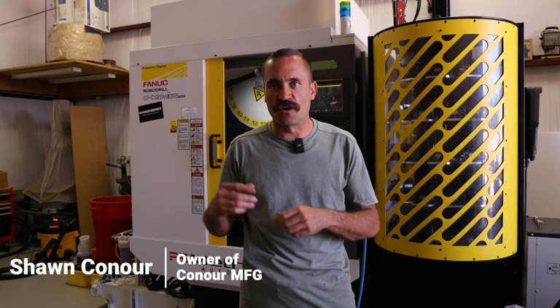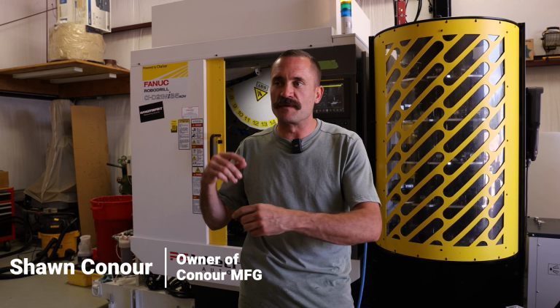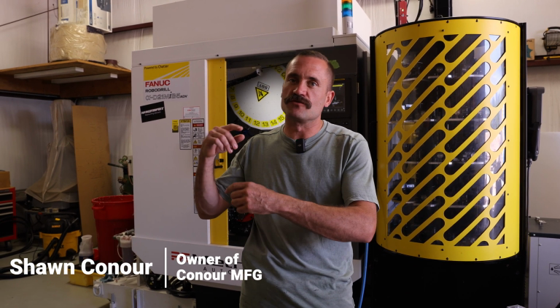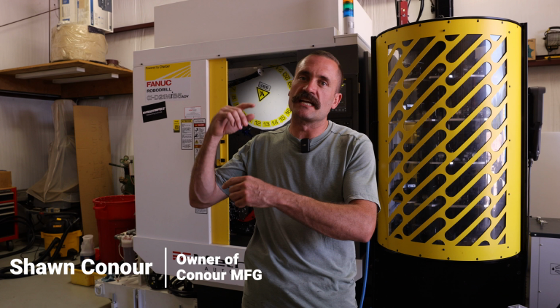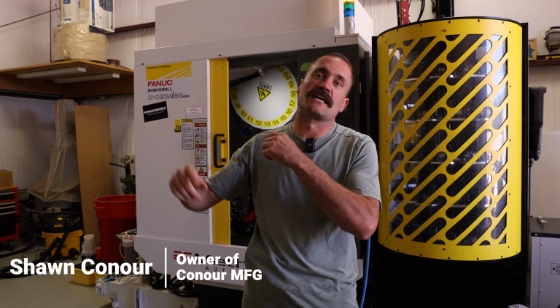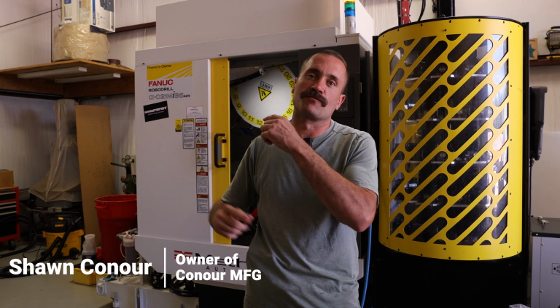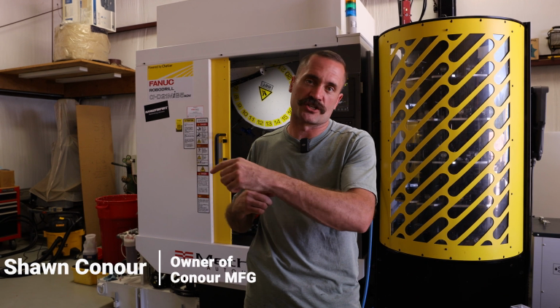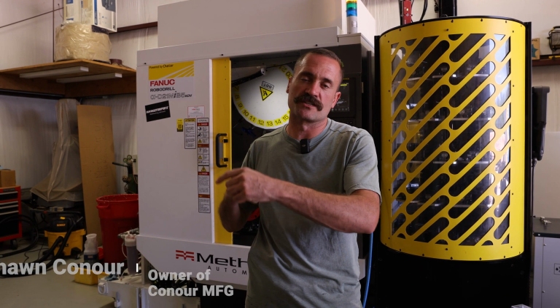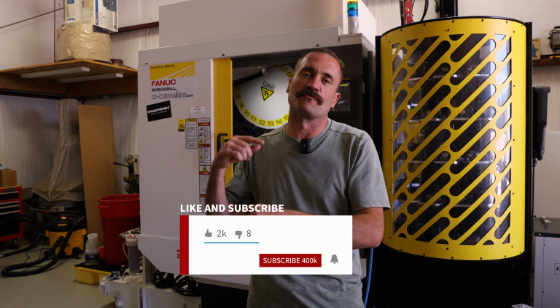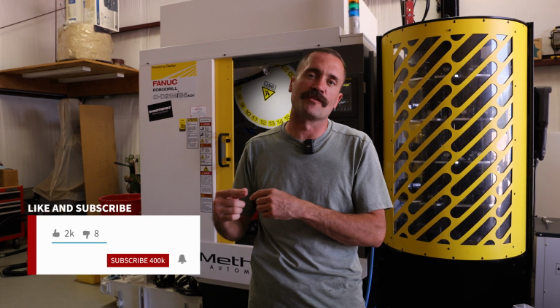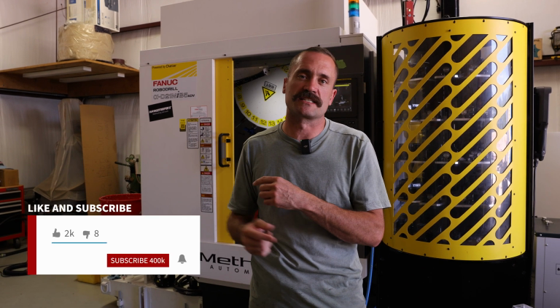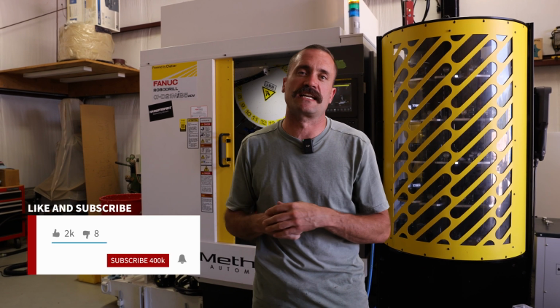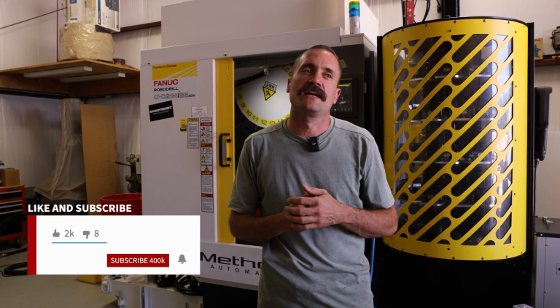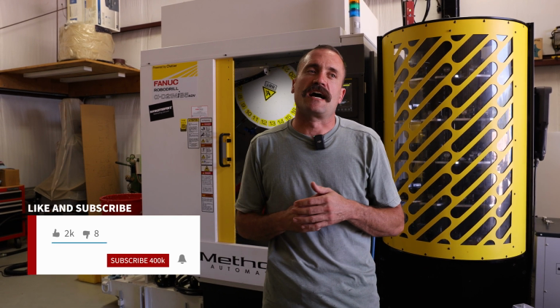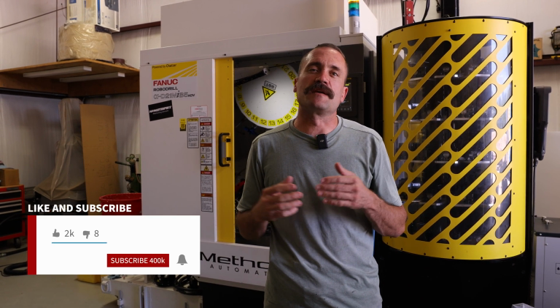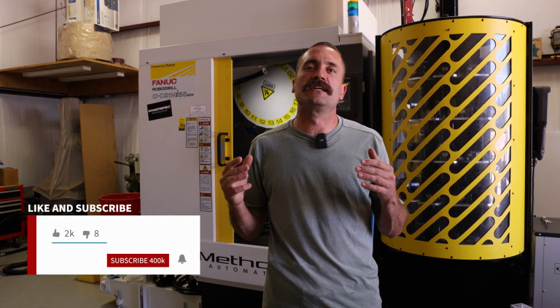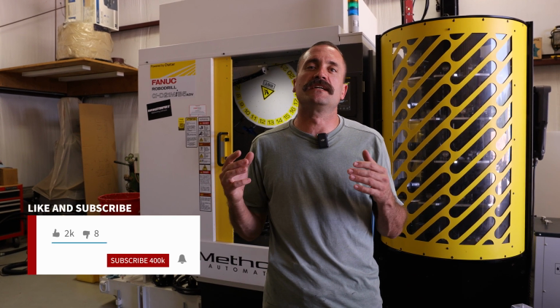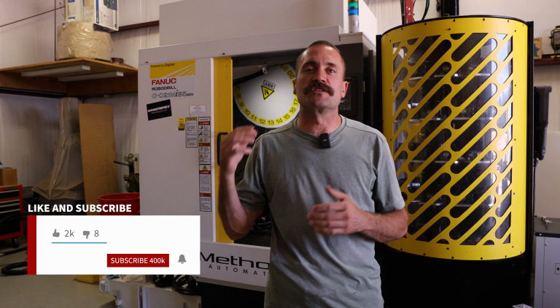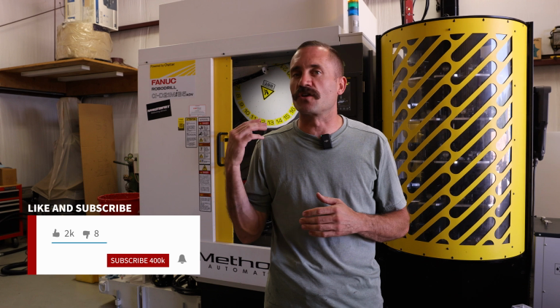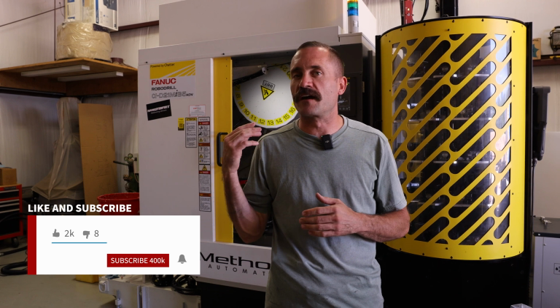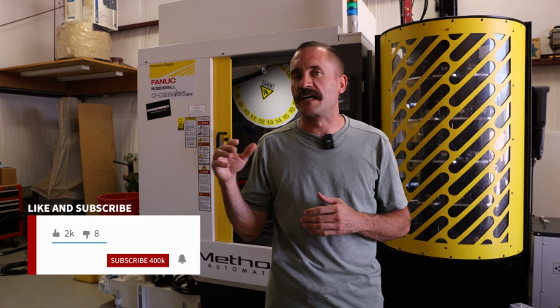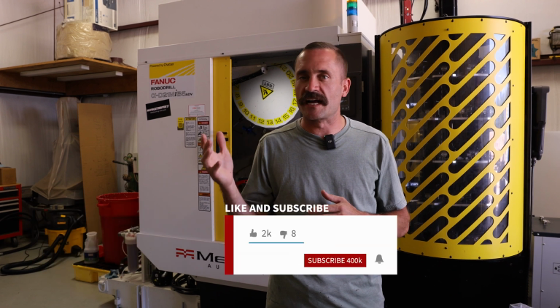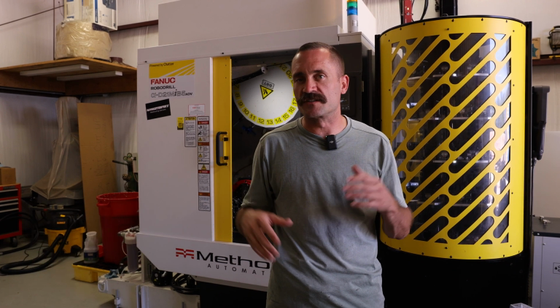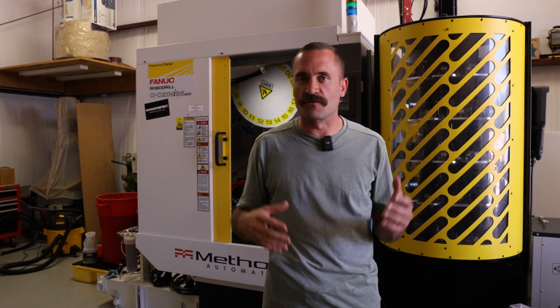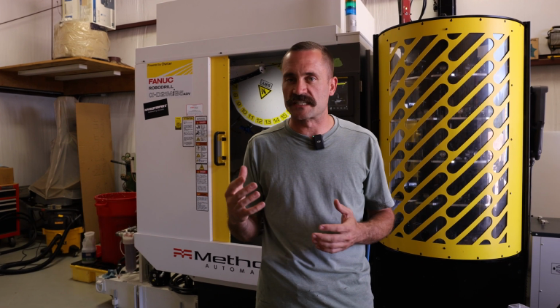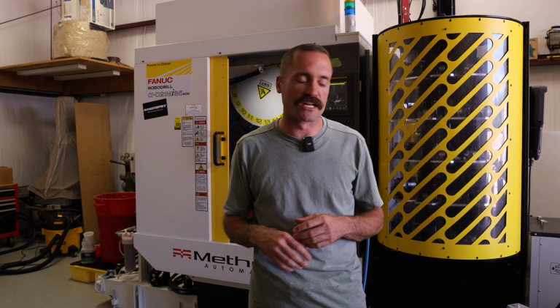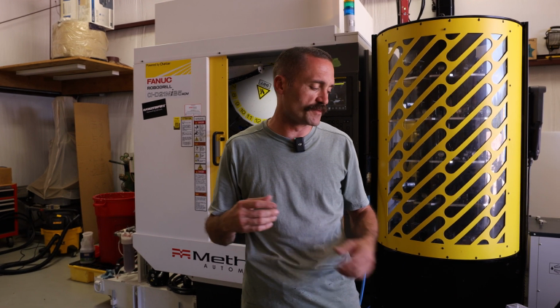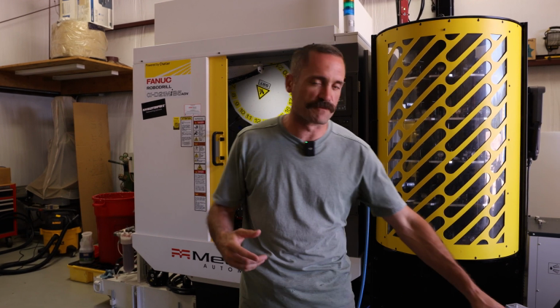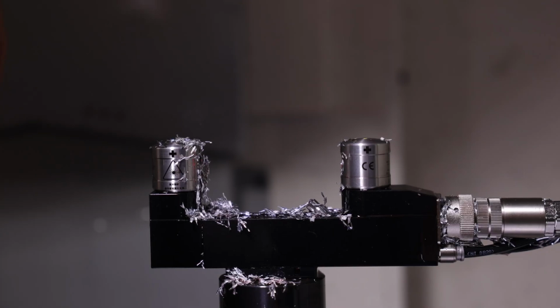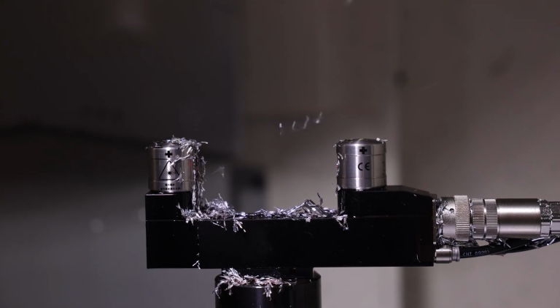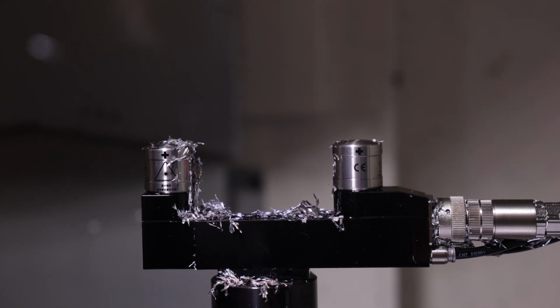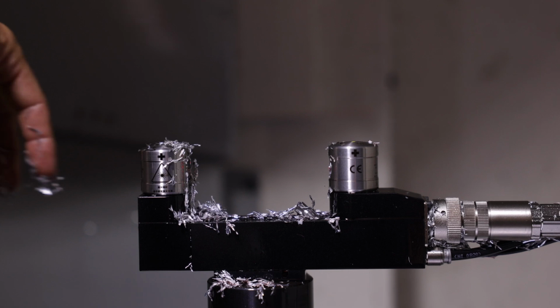We've been getting into the Lights Out production runs — we've been running overnight, stuff like that. The machine's alarming out at 10 hours, 8 hours, 6 hours, and it's all because of pesky little chips on the laser eye.